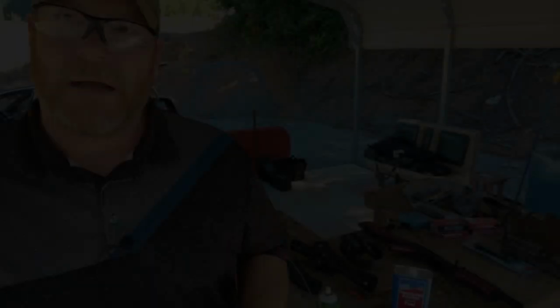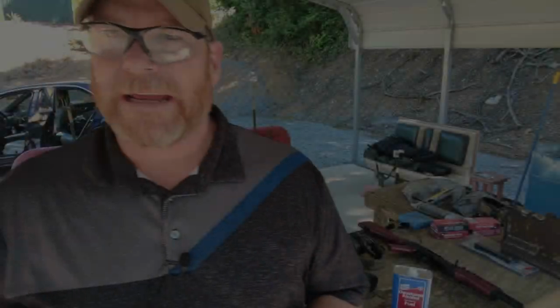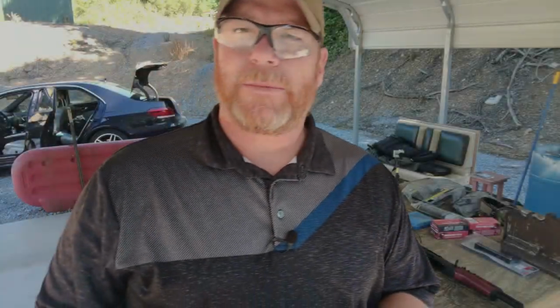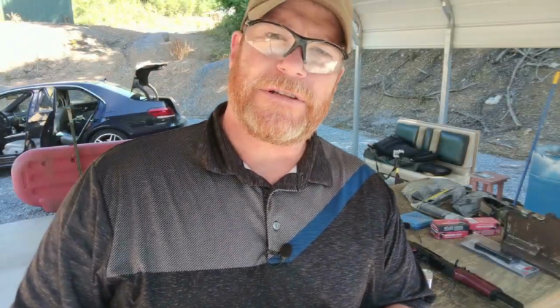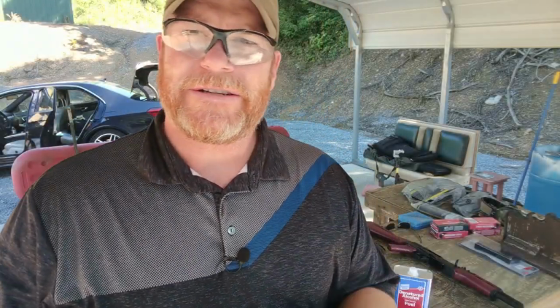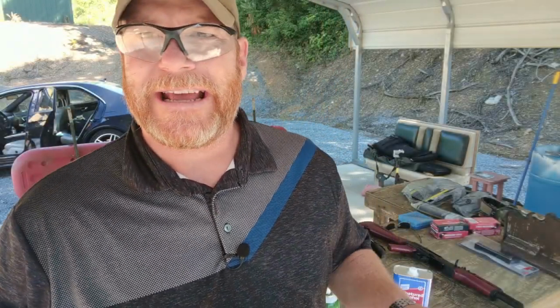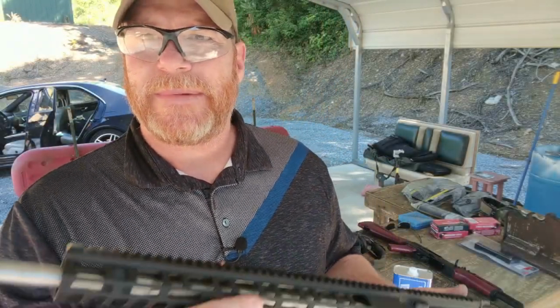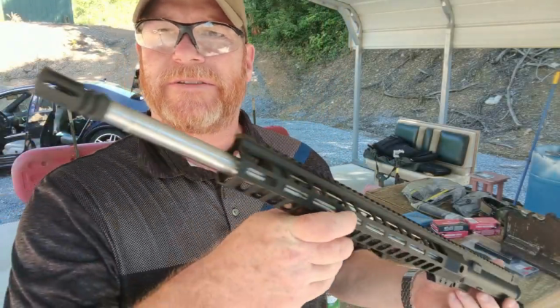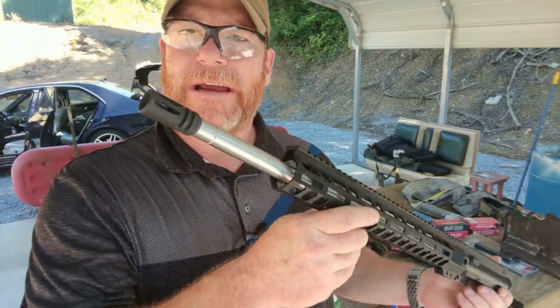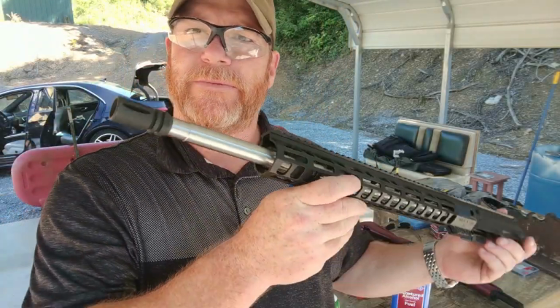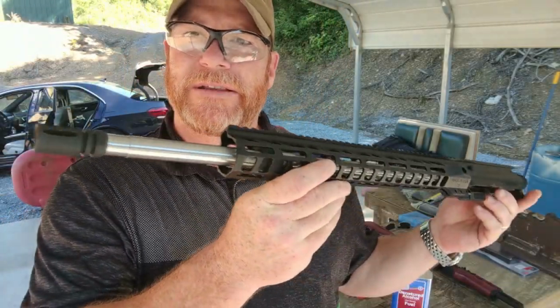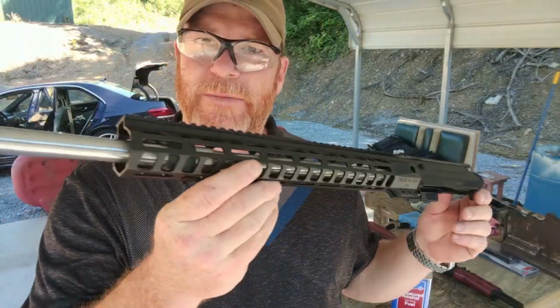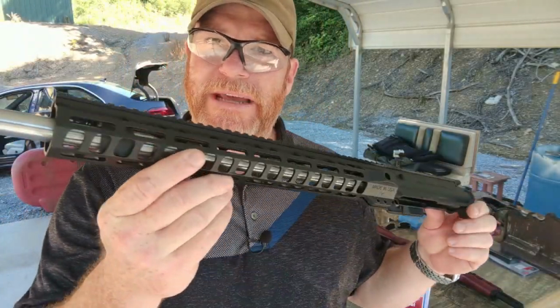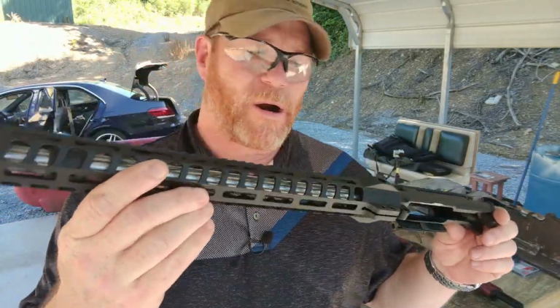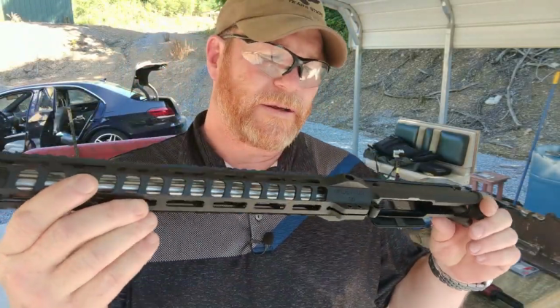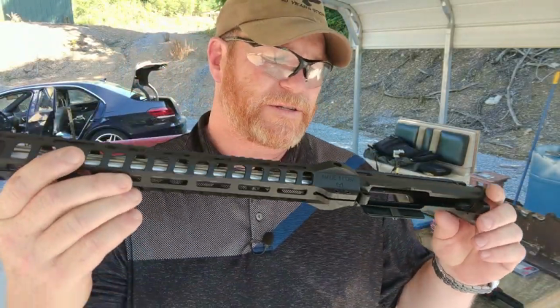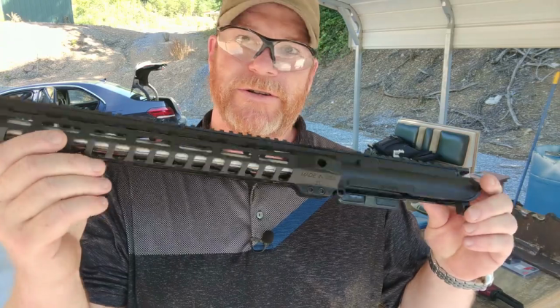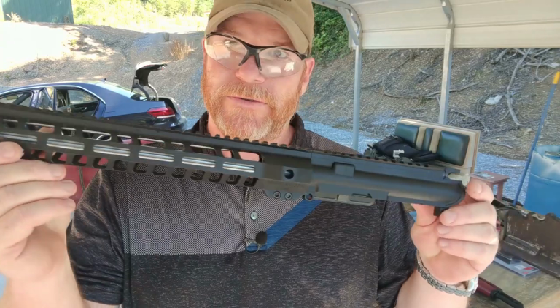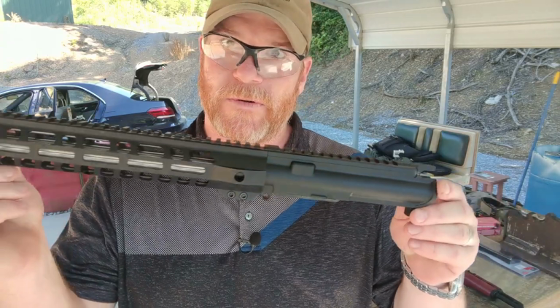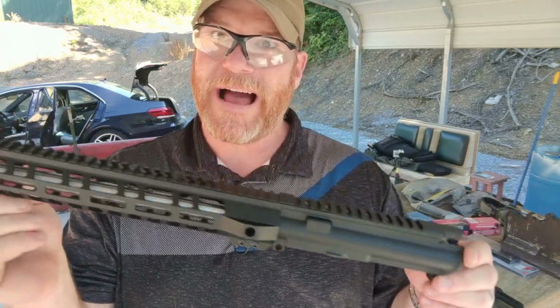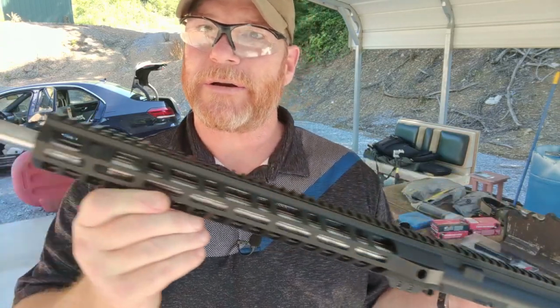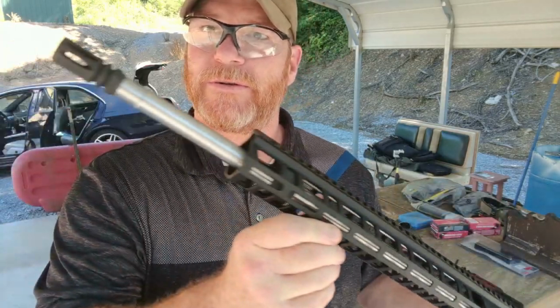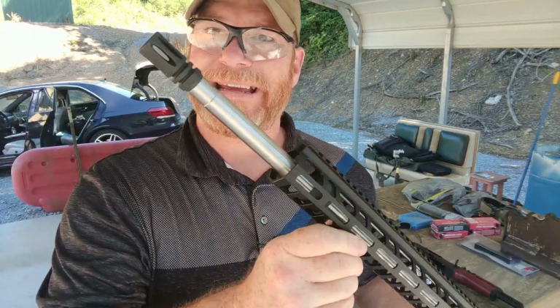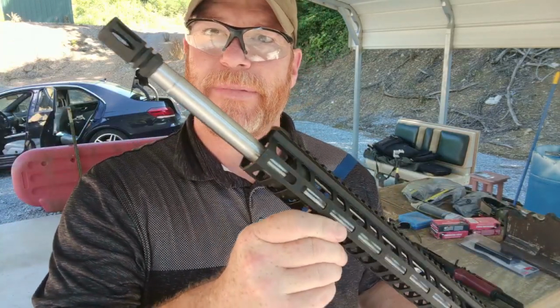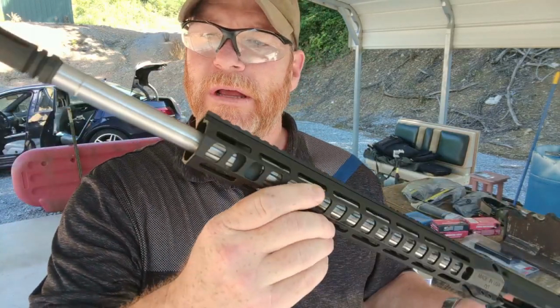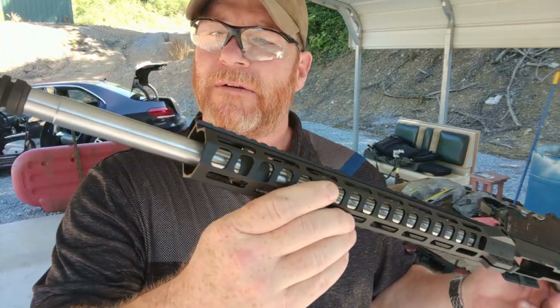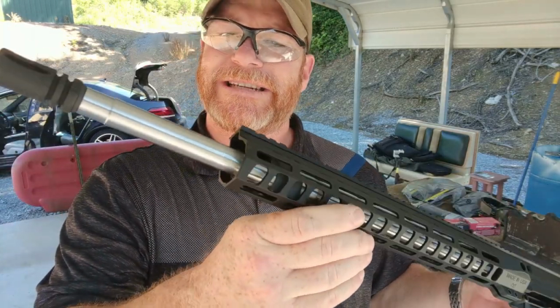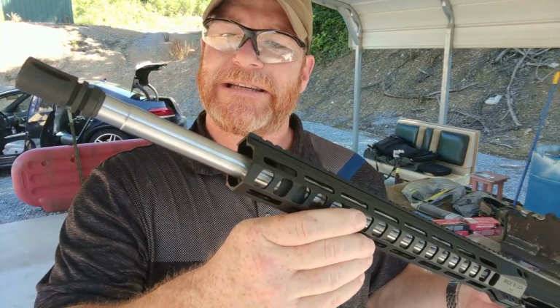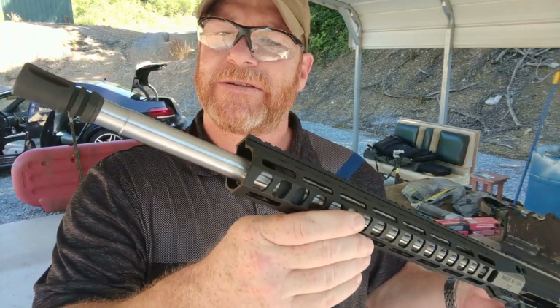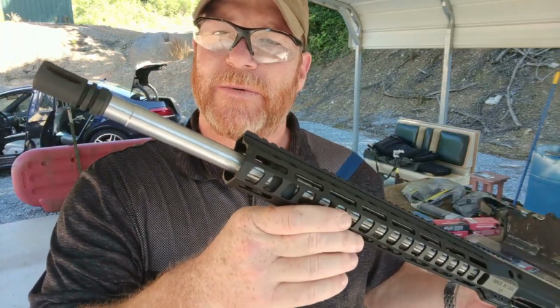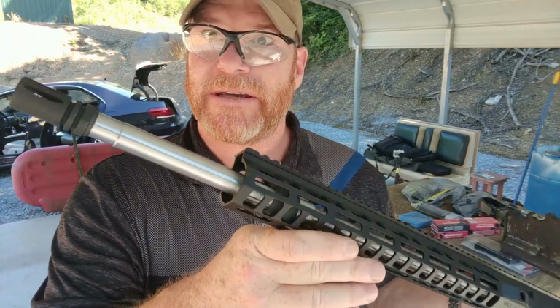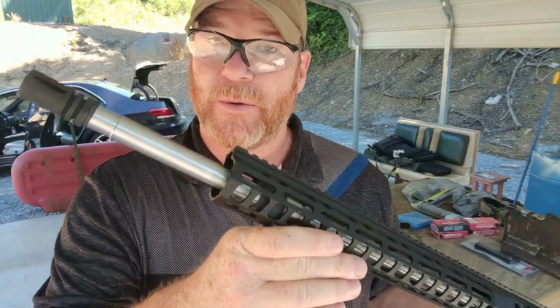Good old boy 32 here. Check it out. I'm out here at the range and we've got this Palmetto State Armory 224 Valkyrie. It's a 20-inch barrel, 416 stainless steel, 1-in-7 twist.